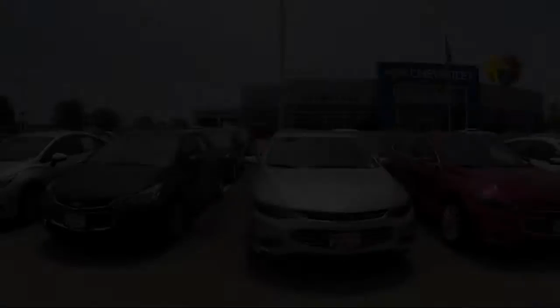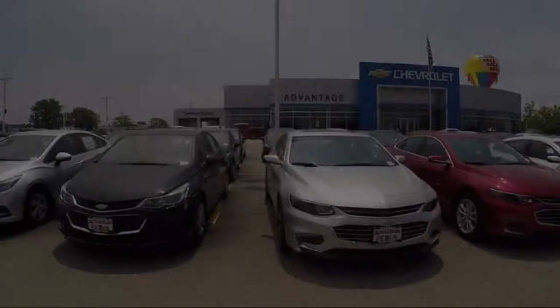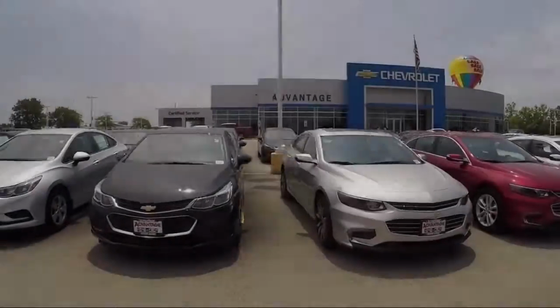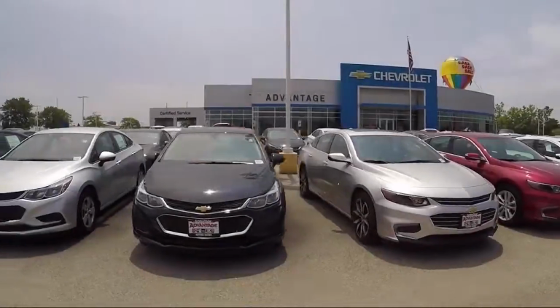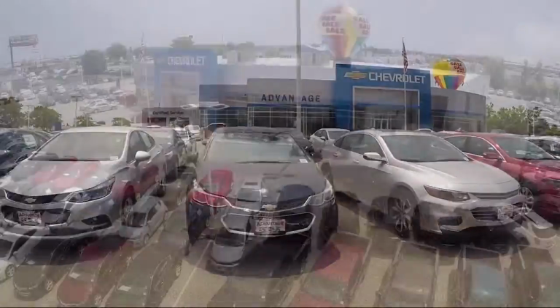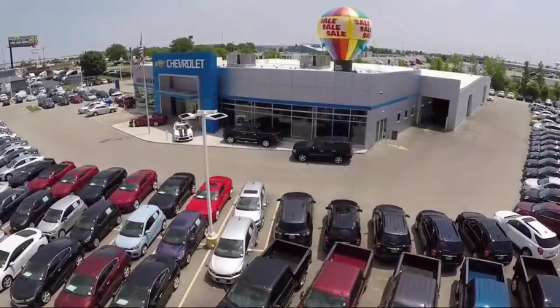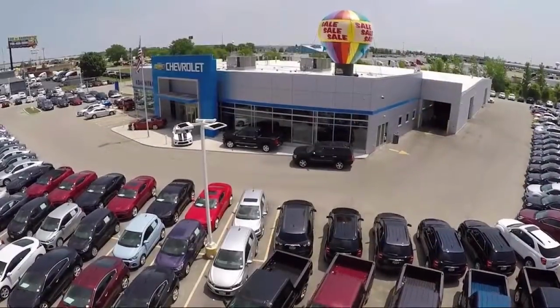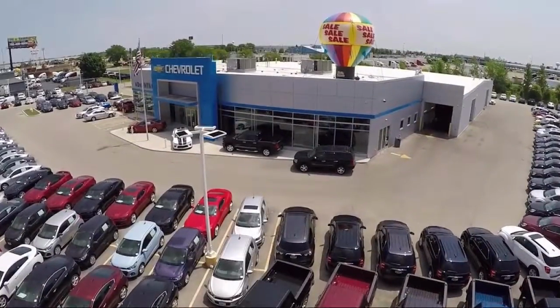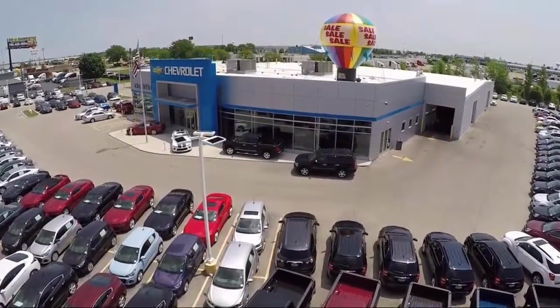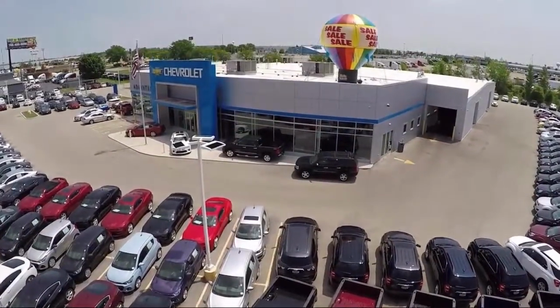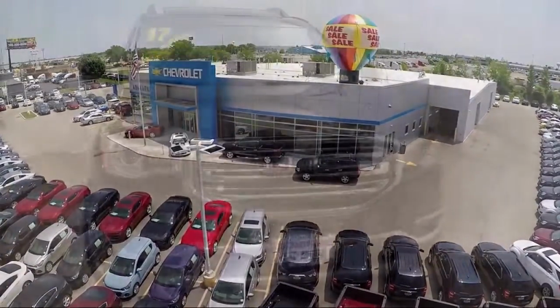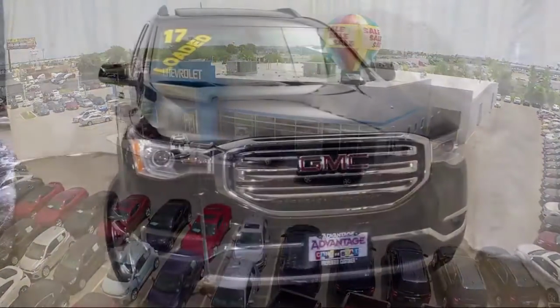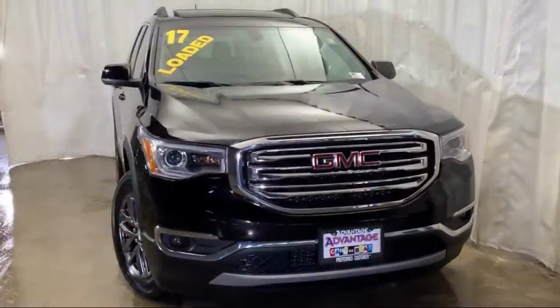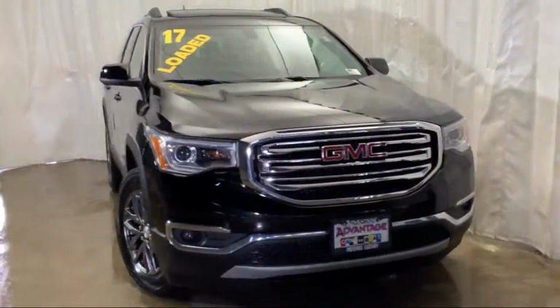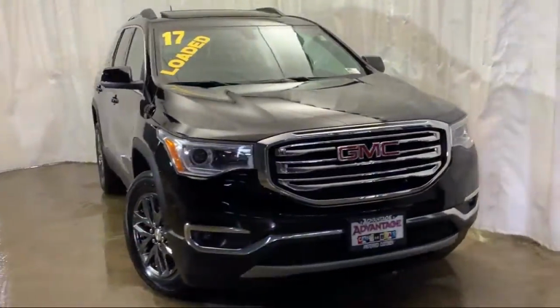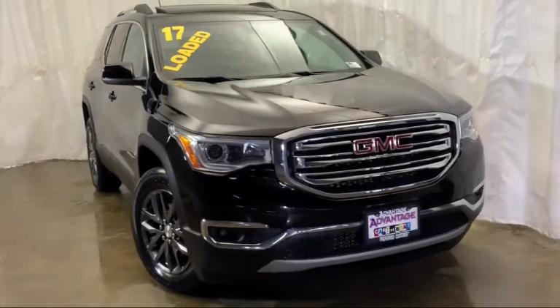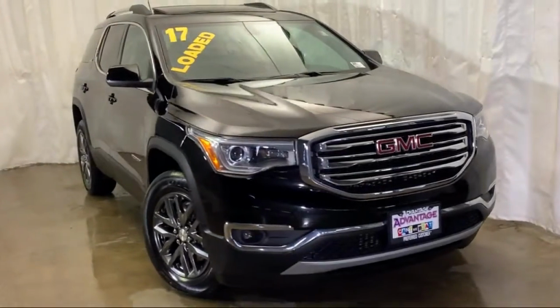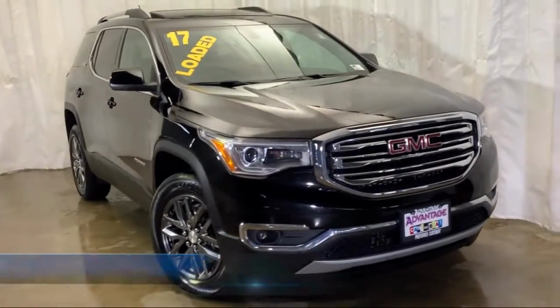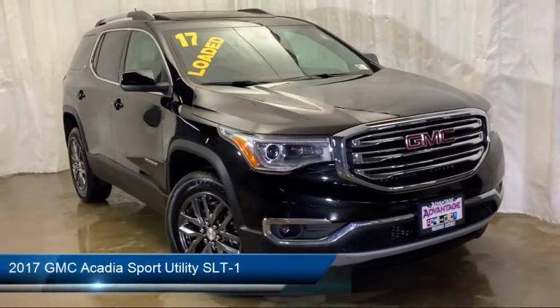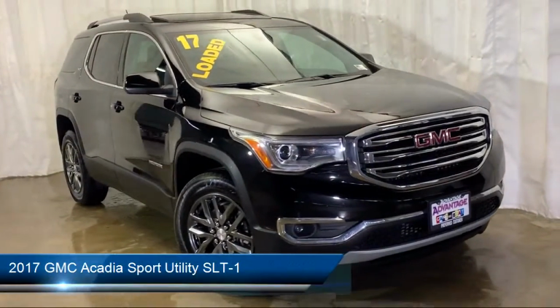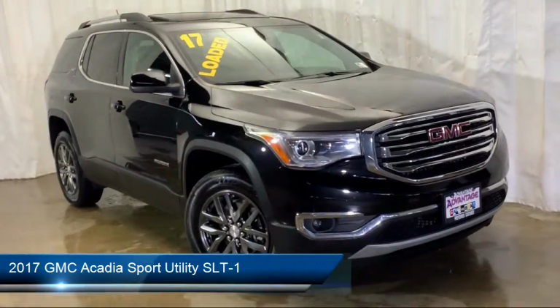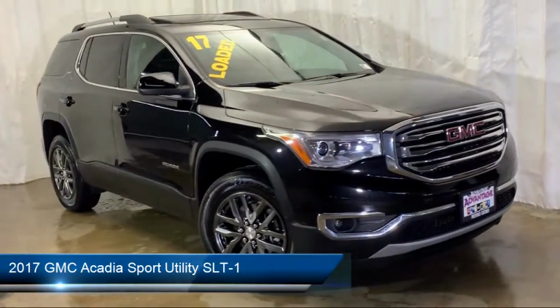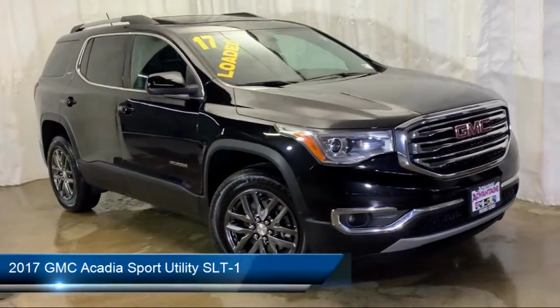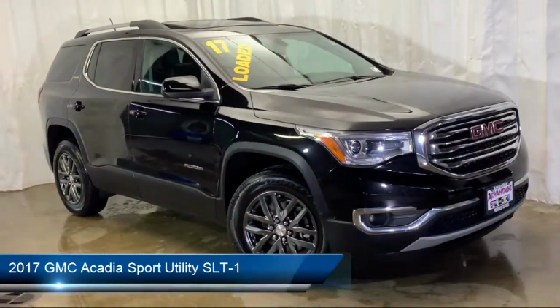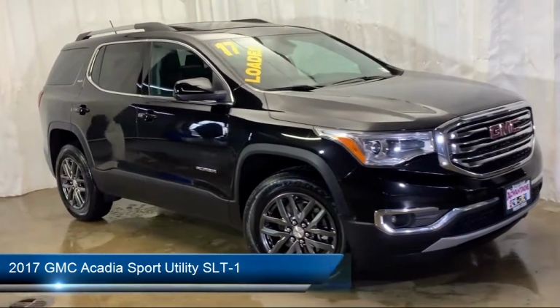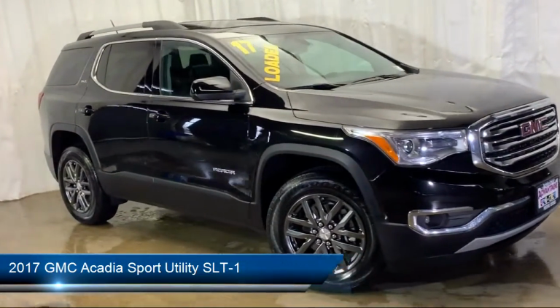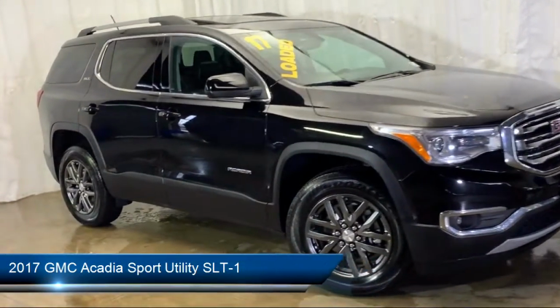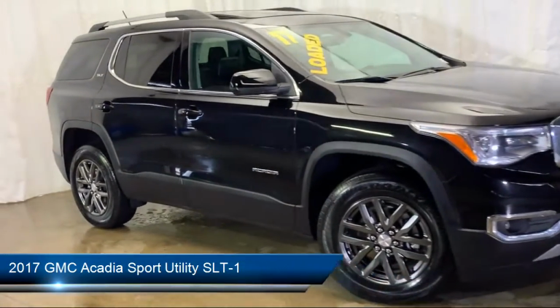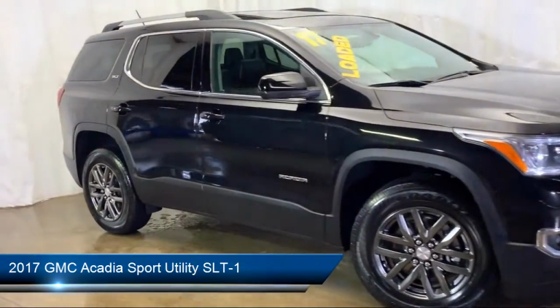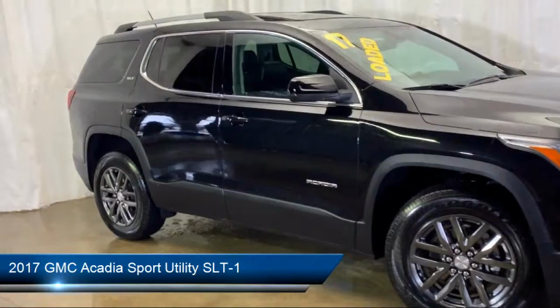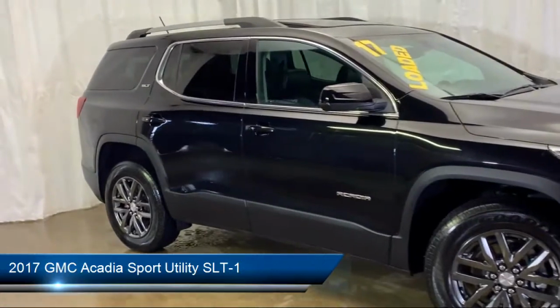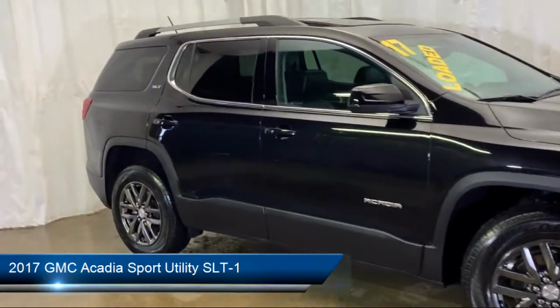Welcome to Advantage Chevrolet of Bolingbrook, and here's a look at another one of our great vehicles from our inventory. It comes equipped with roof rack, parking sensors, and heated front seats.